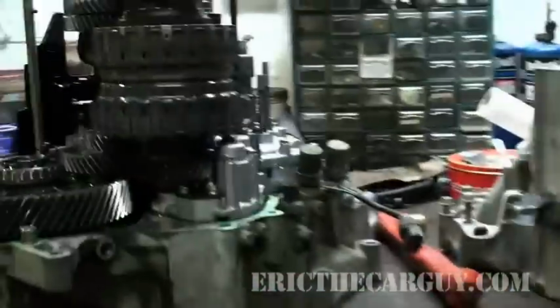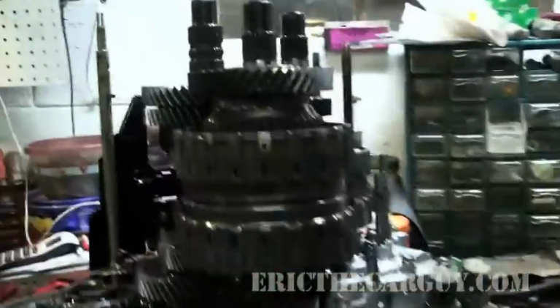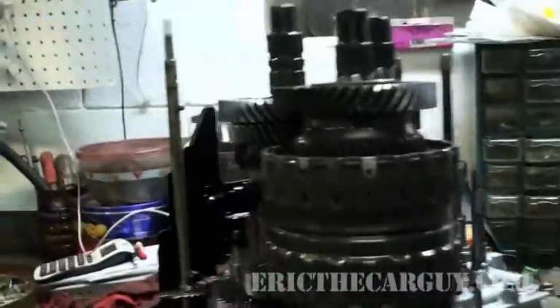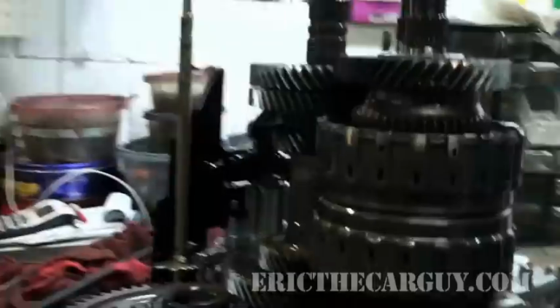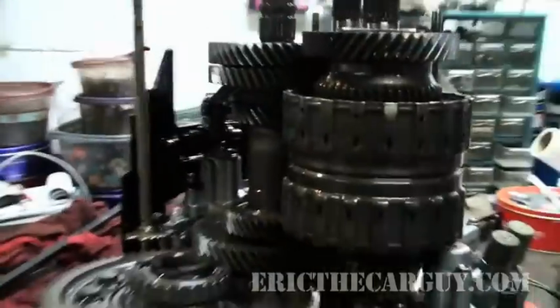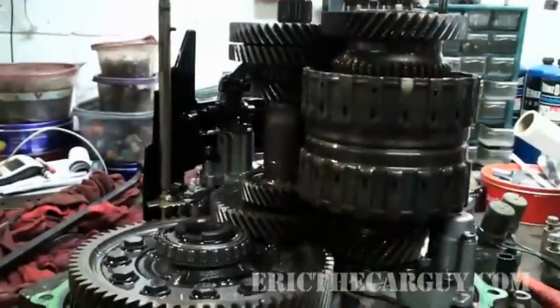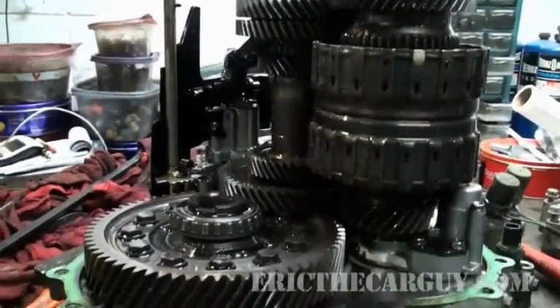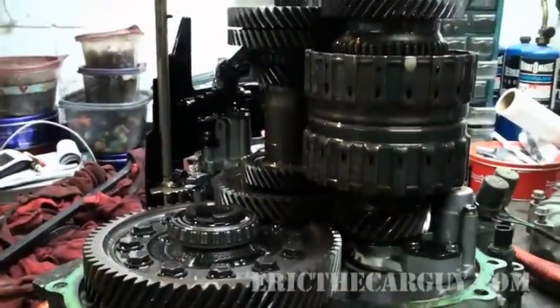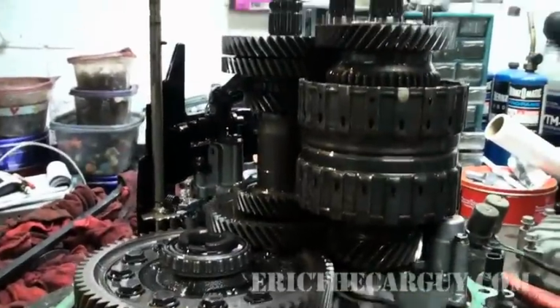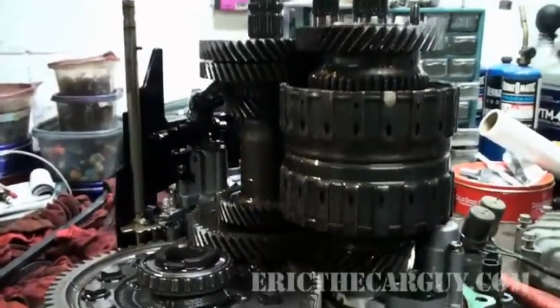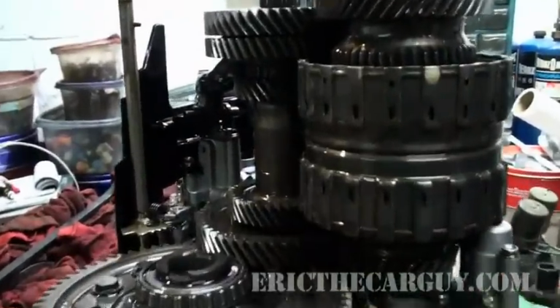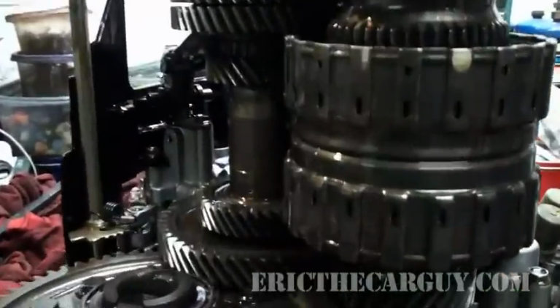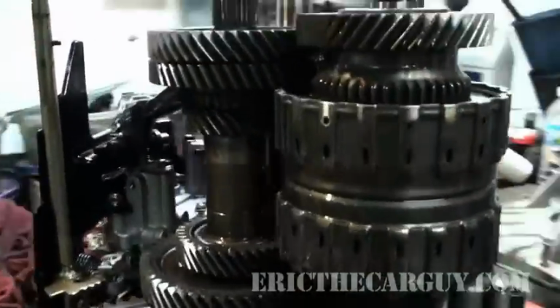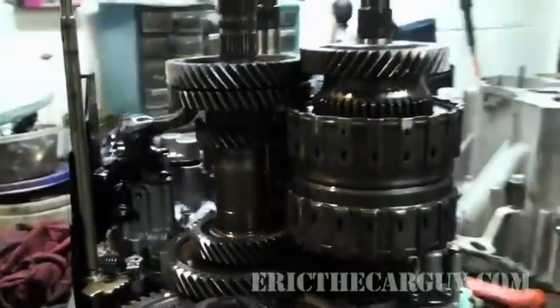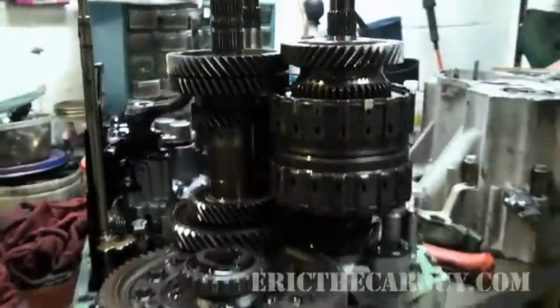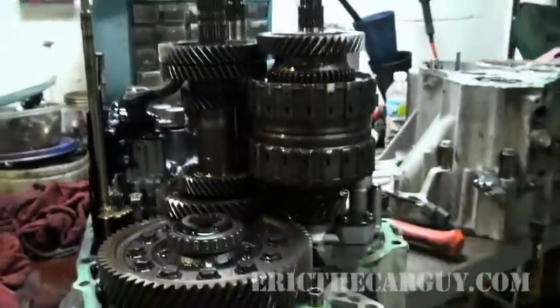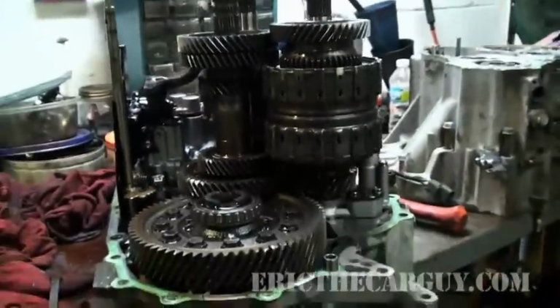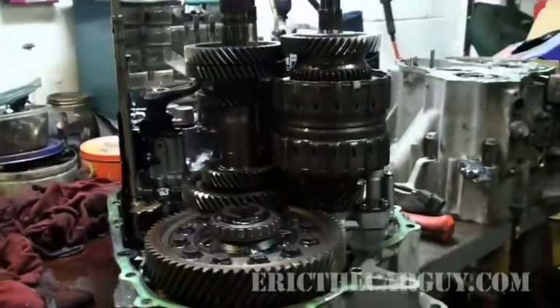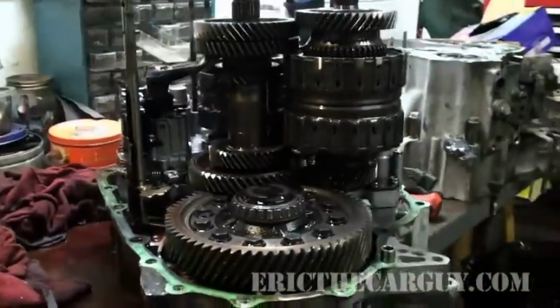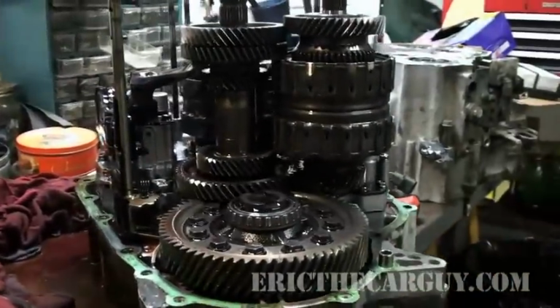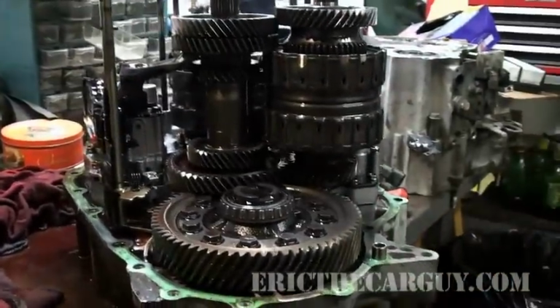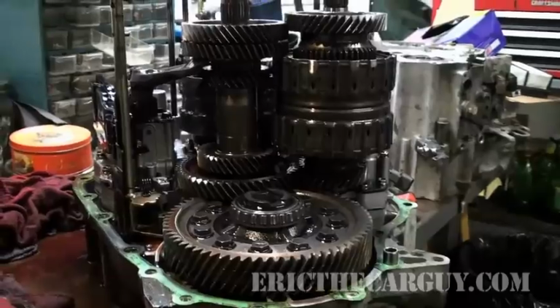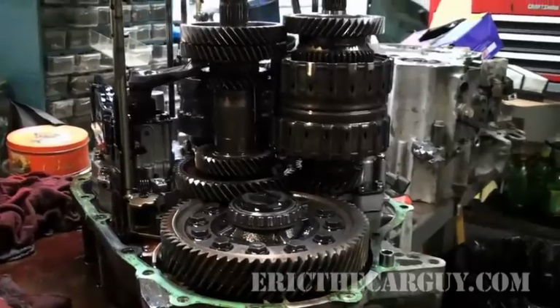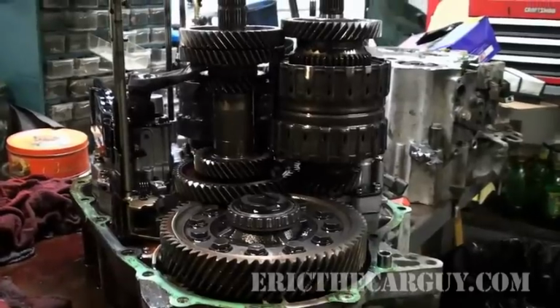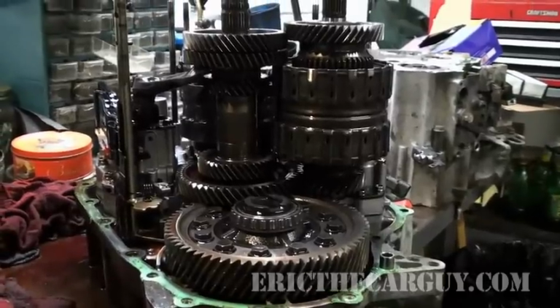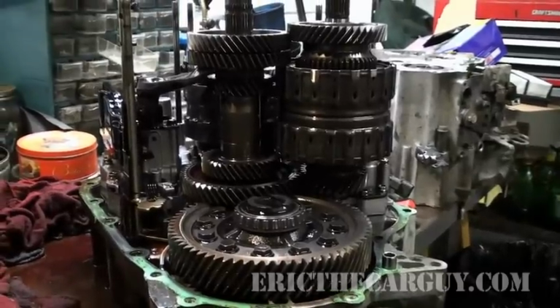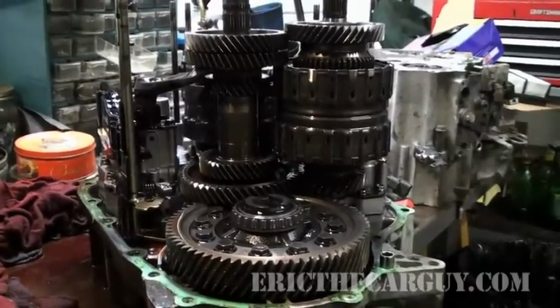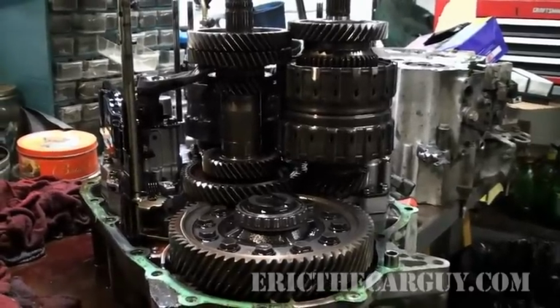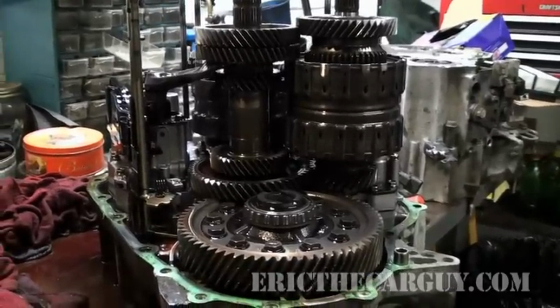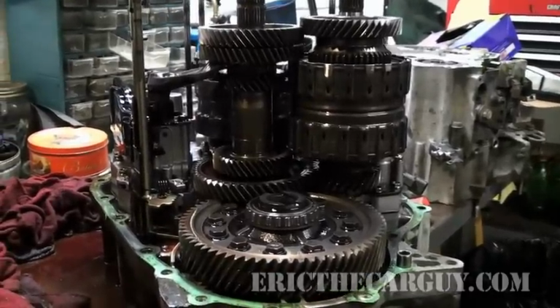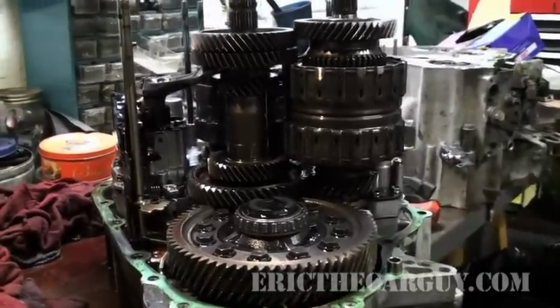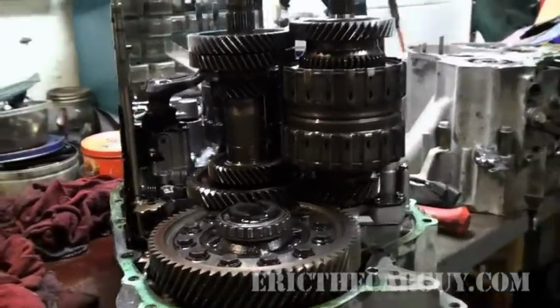But here it is — the inside of a Honda automatic transmission. It's something you probably won't see often, mainly because as you can see, it looks very much like a manual transmission.